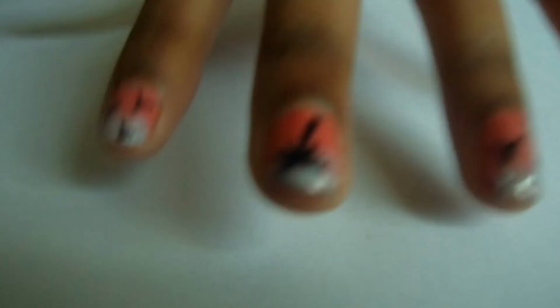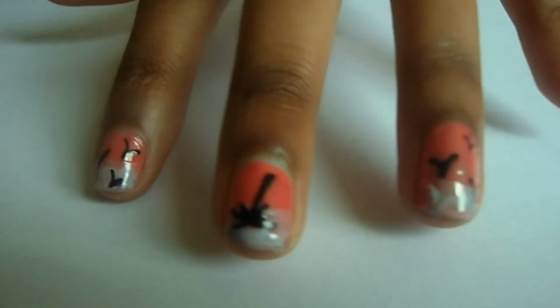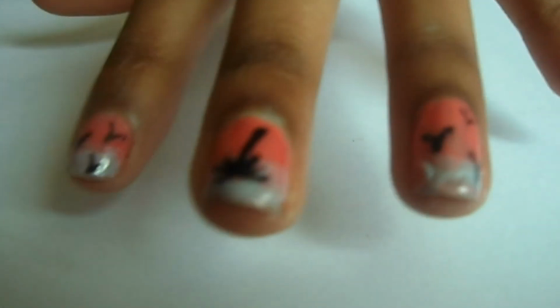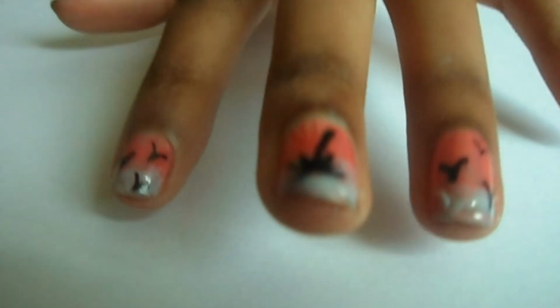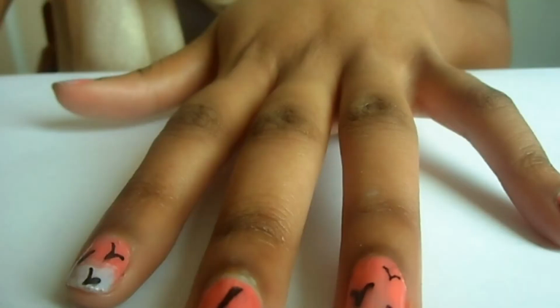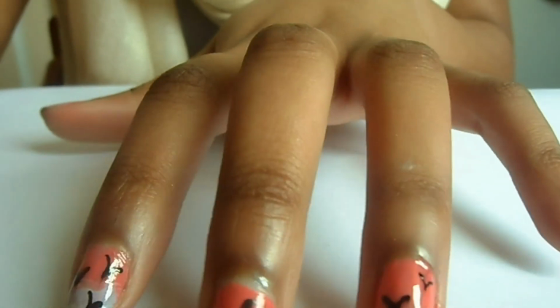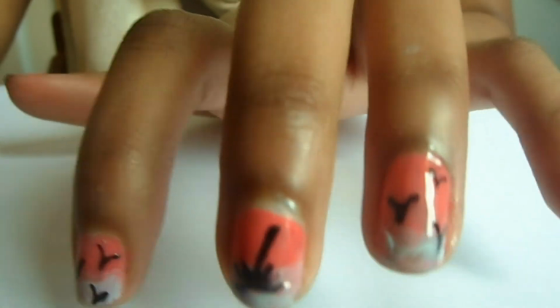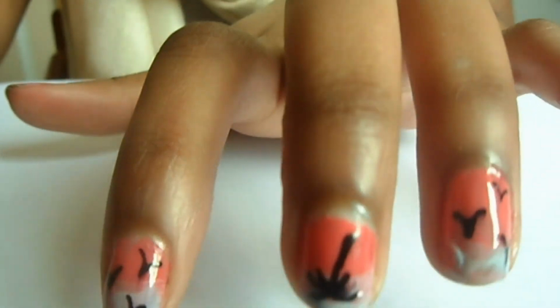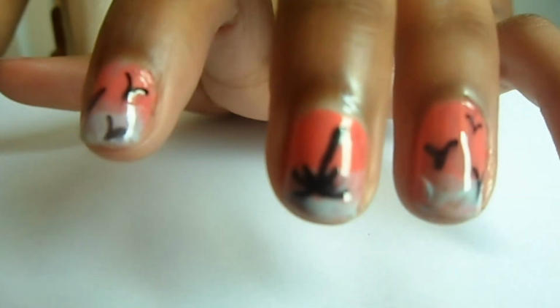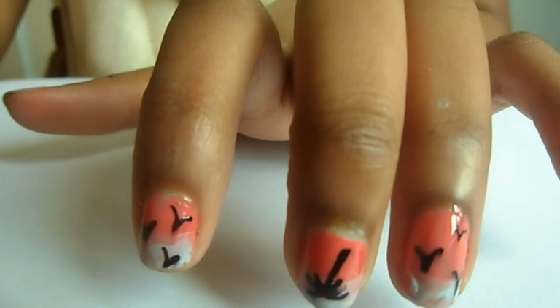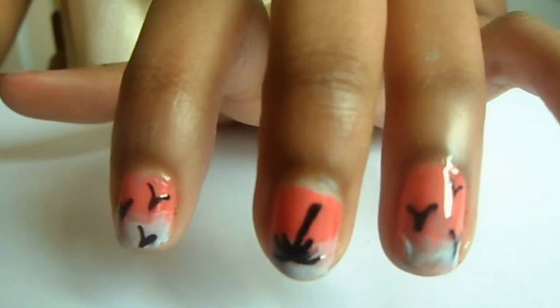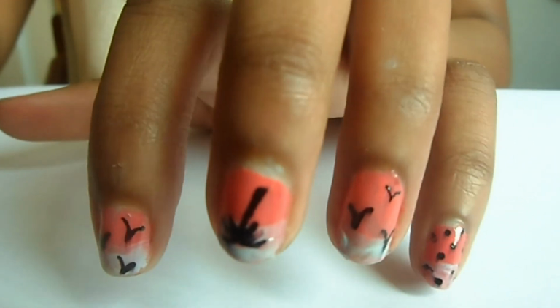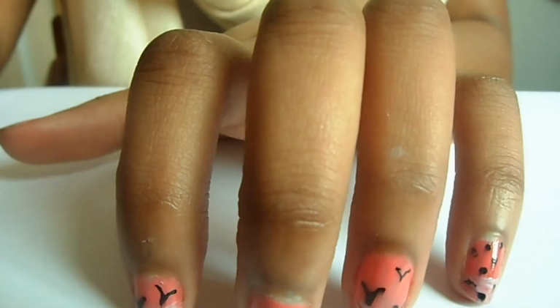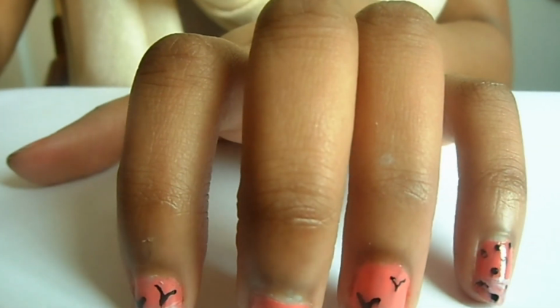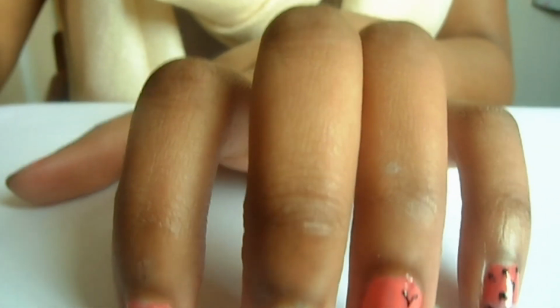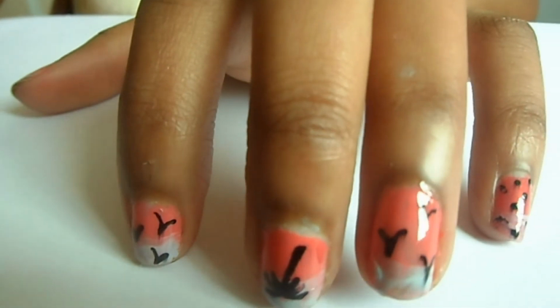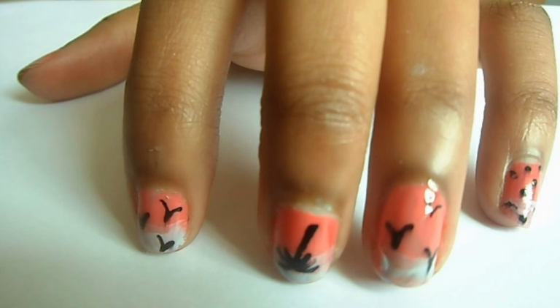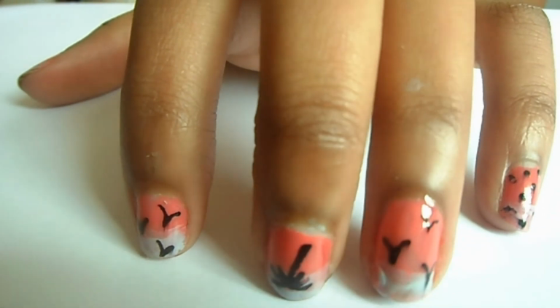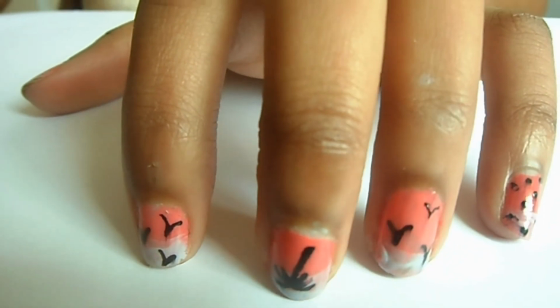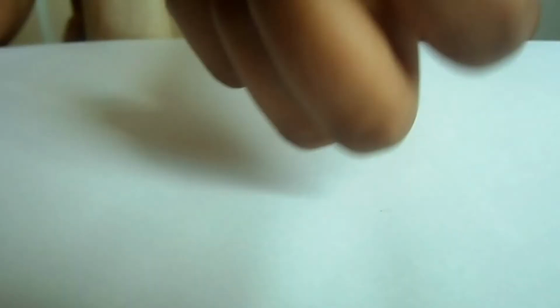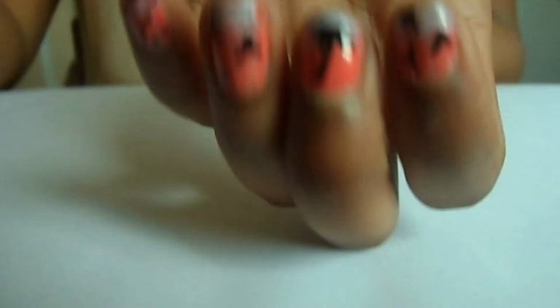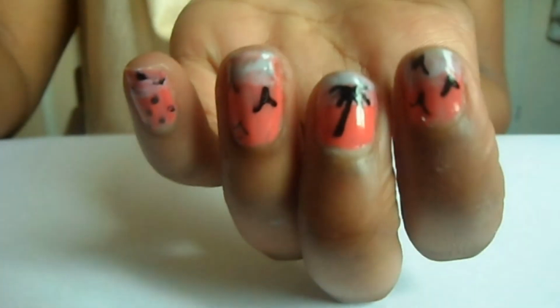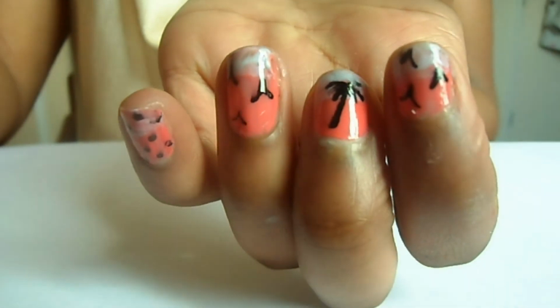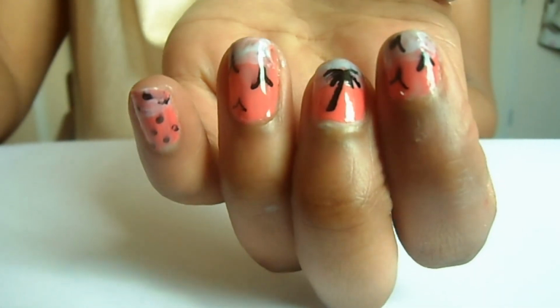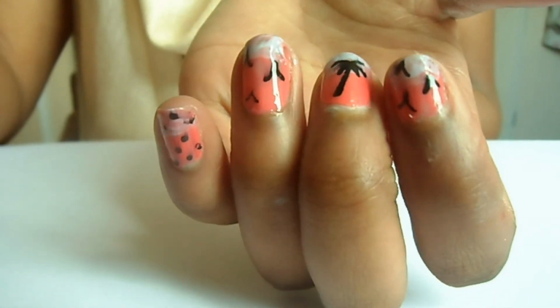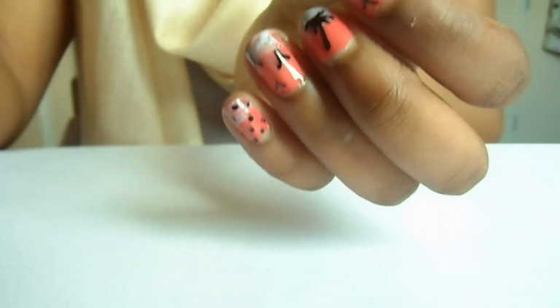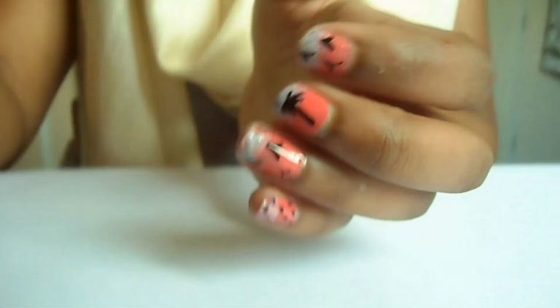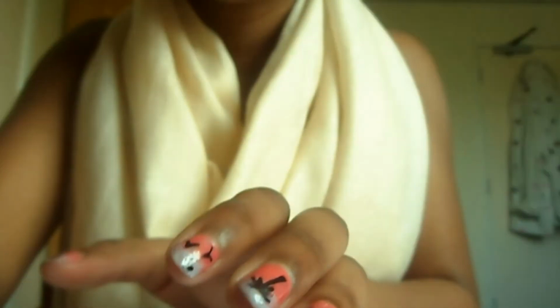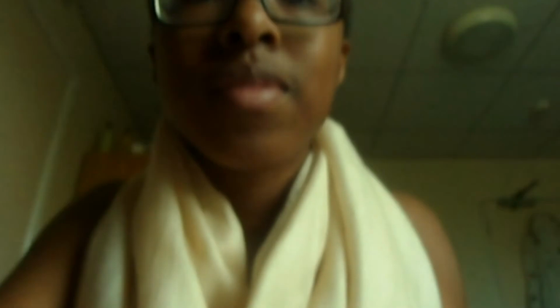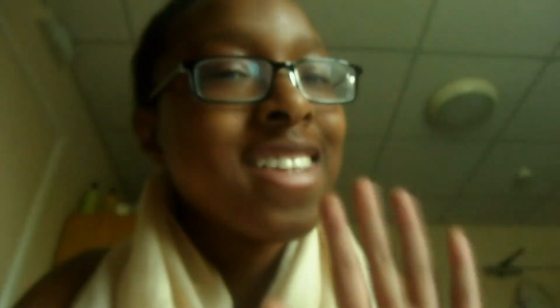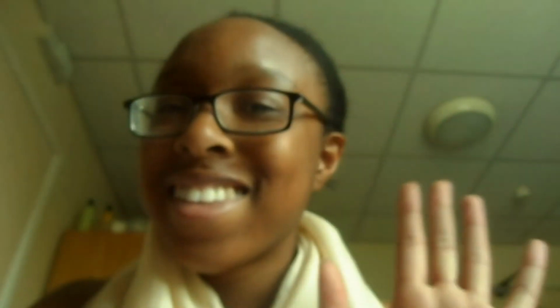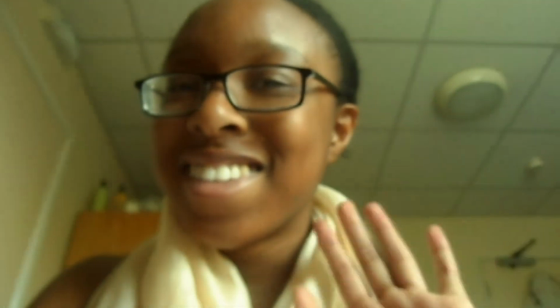There you have it — your nails are done in about five minutes! Thanks for watching, and subscribe if you liked this and want to see more. Check out my other videos too. Bye!